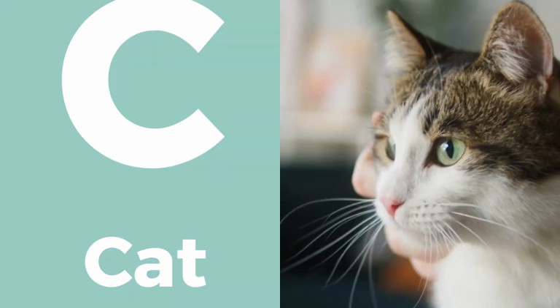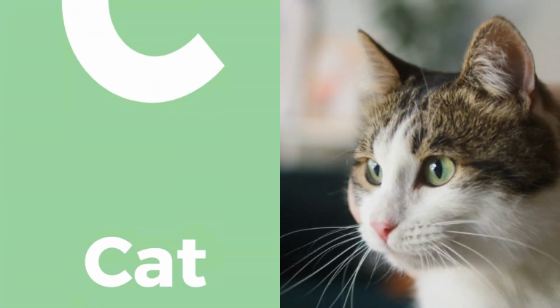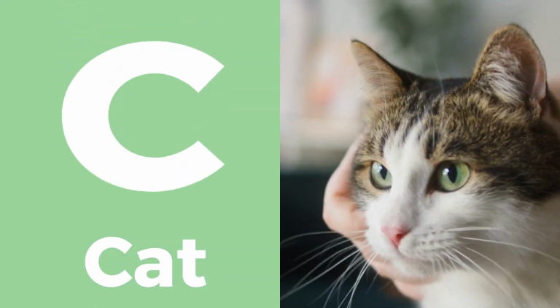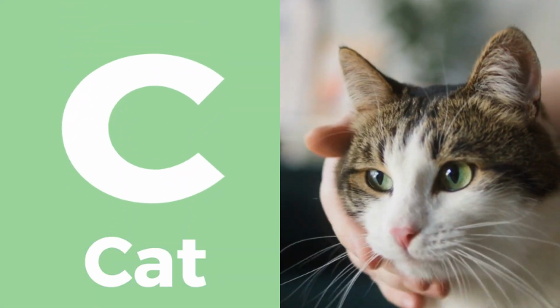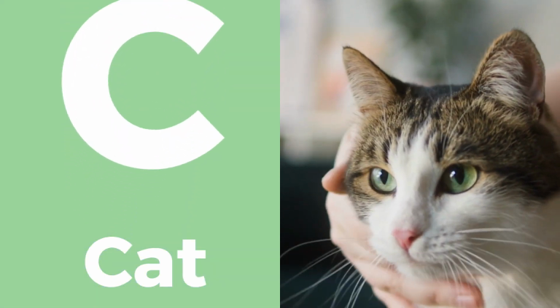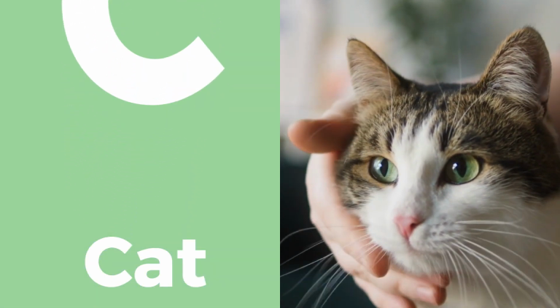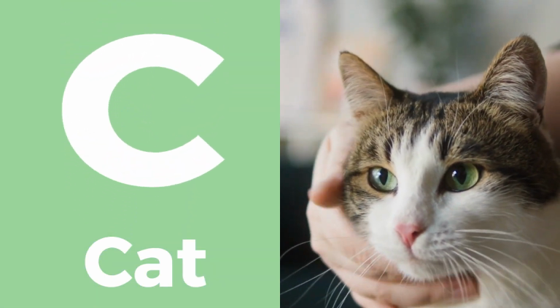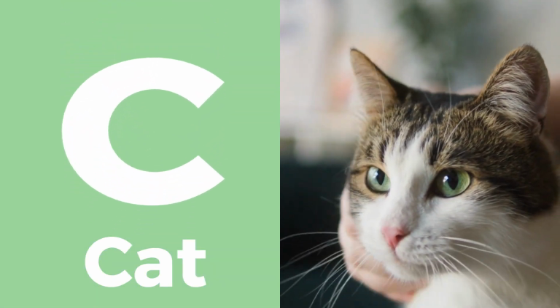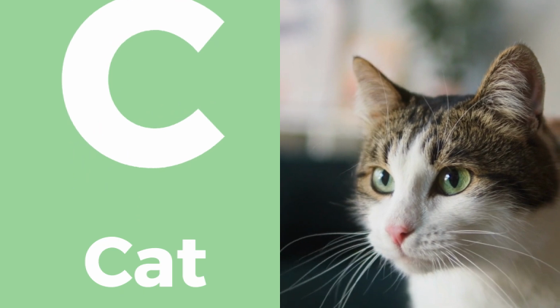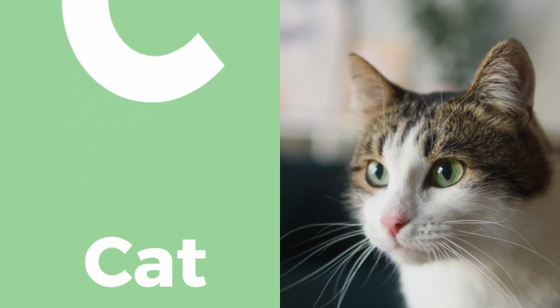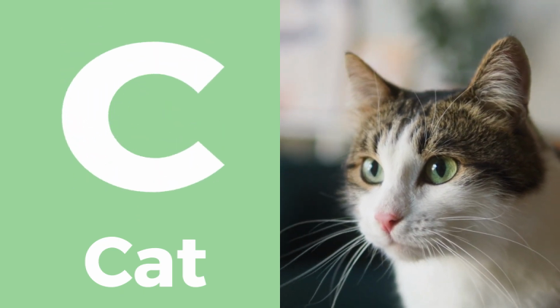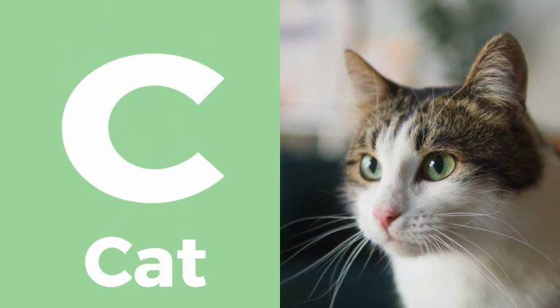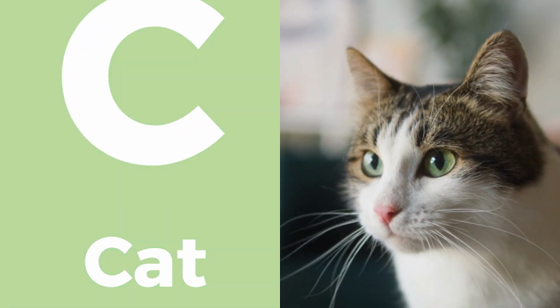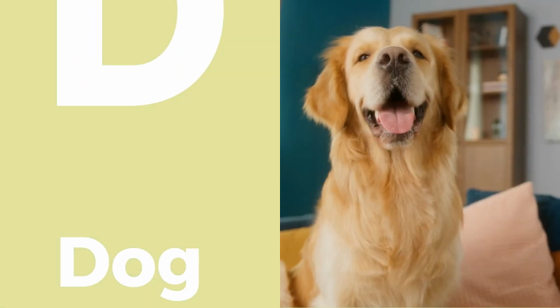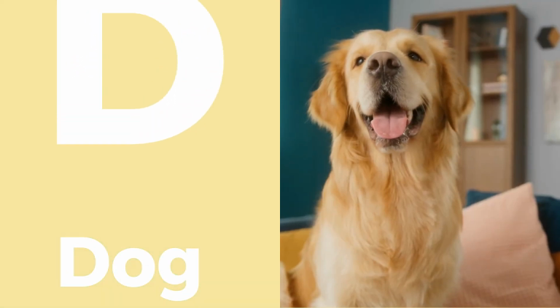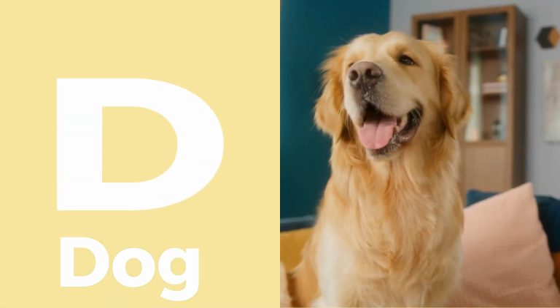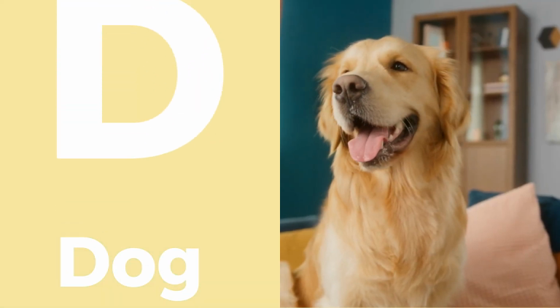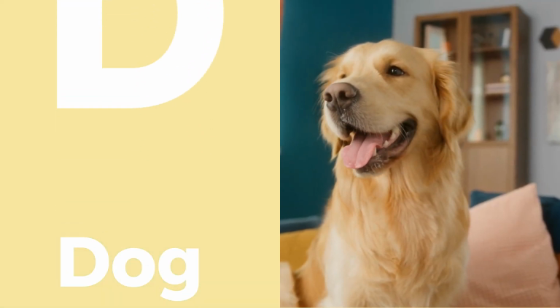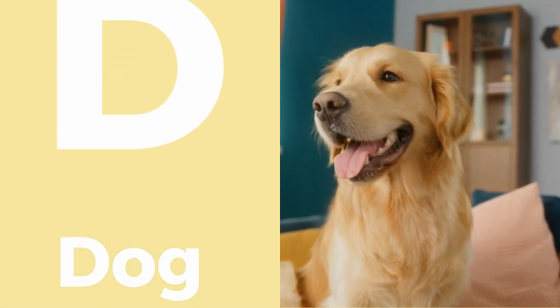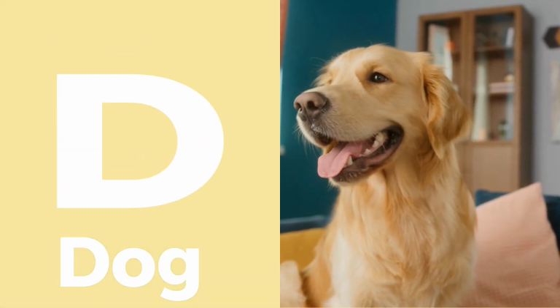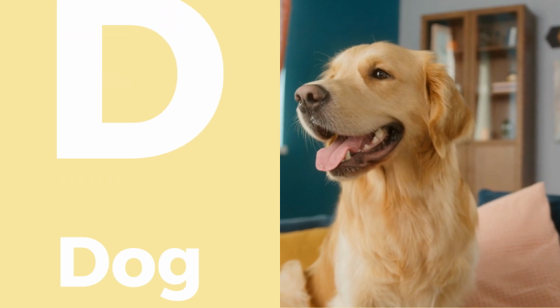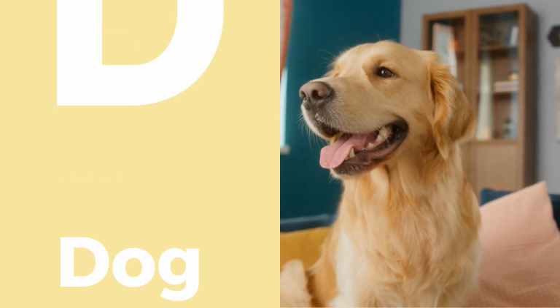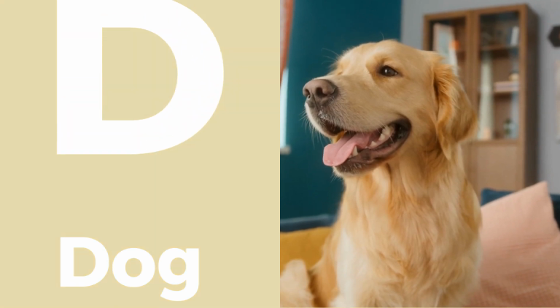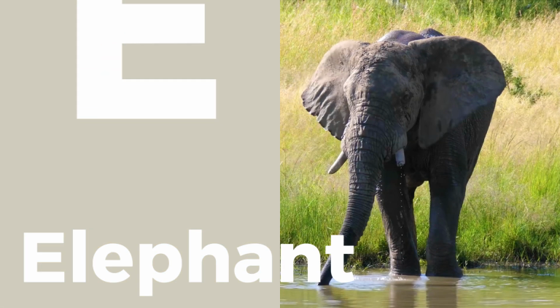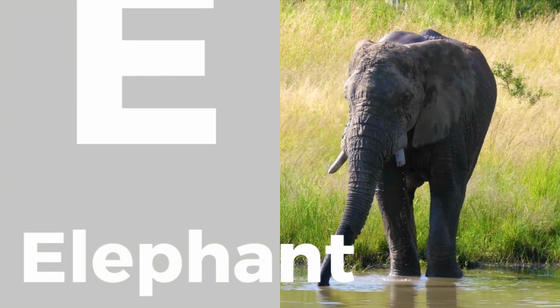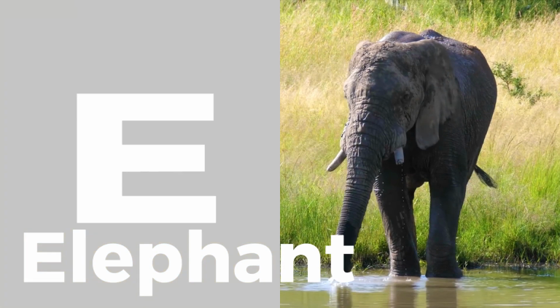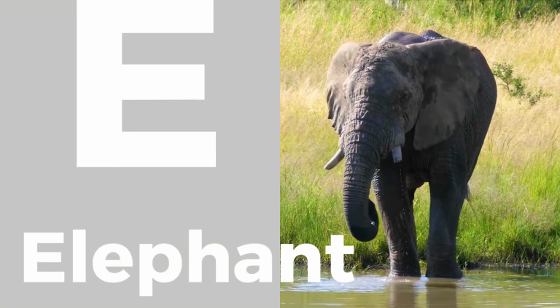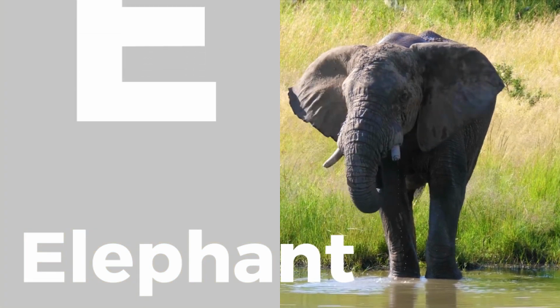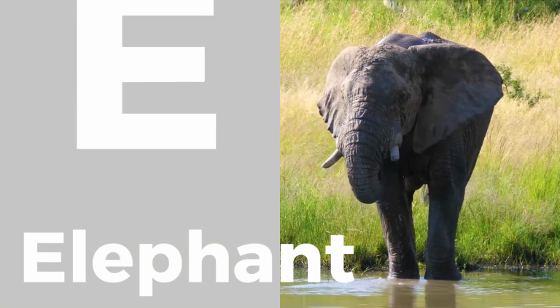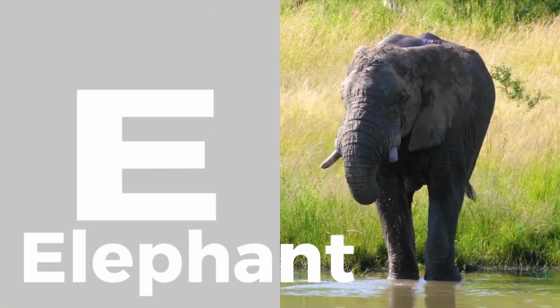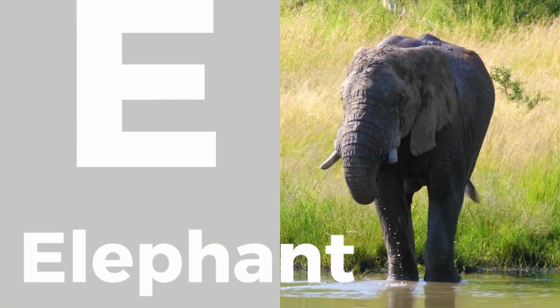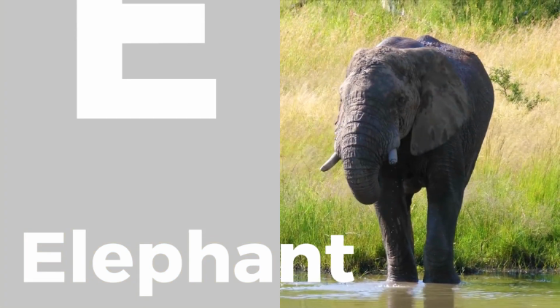C is for cat, a furry friend with a gentle purr. D stands for dog, a loyal companion. E is for elephant, a large and majestic animal.